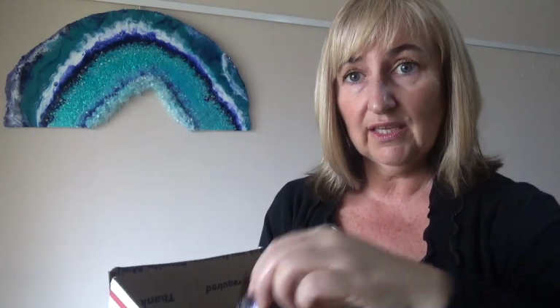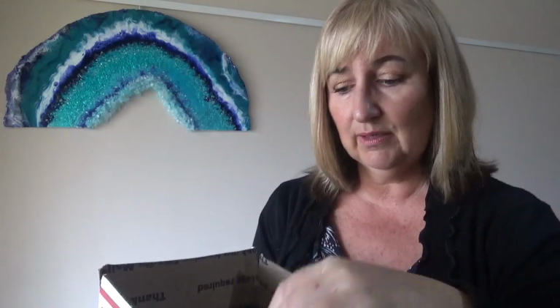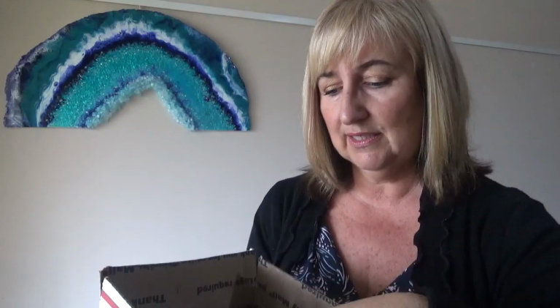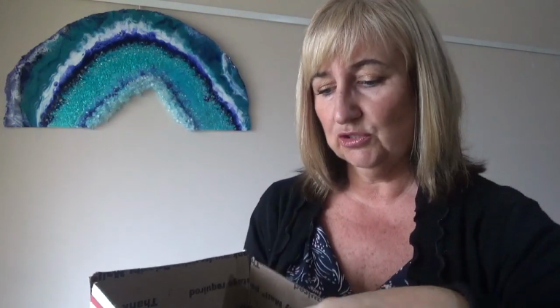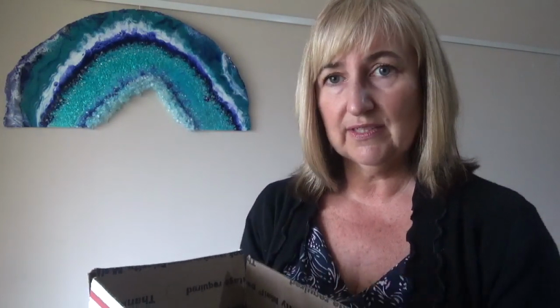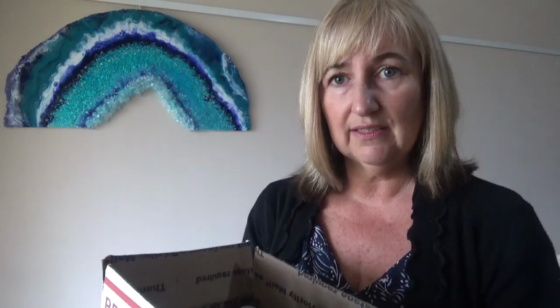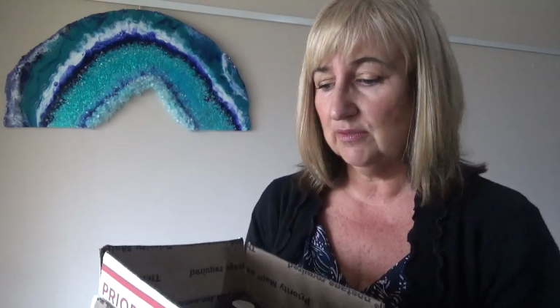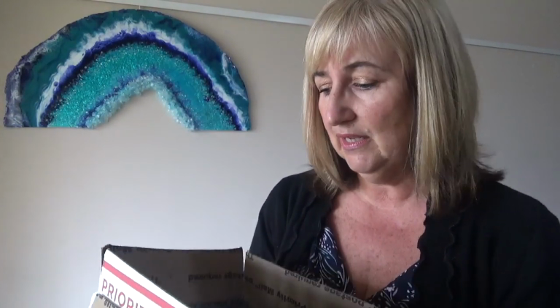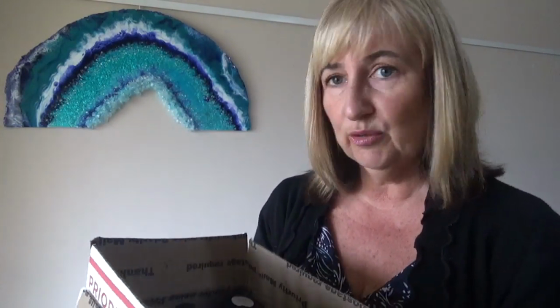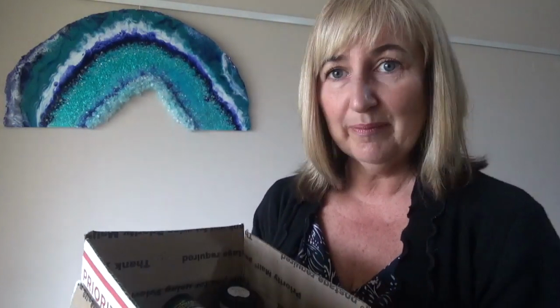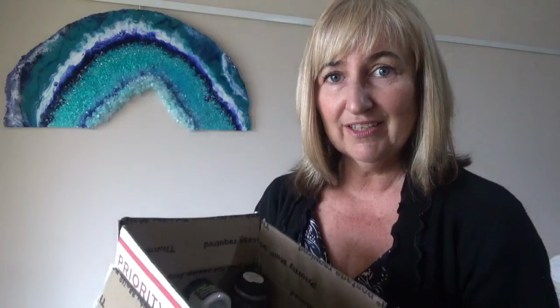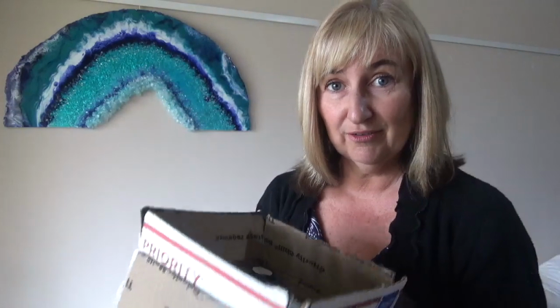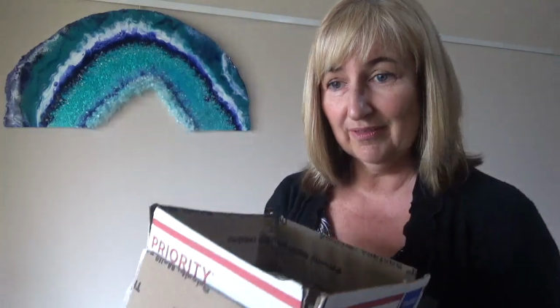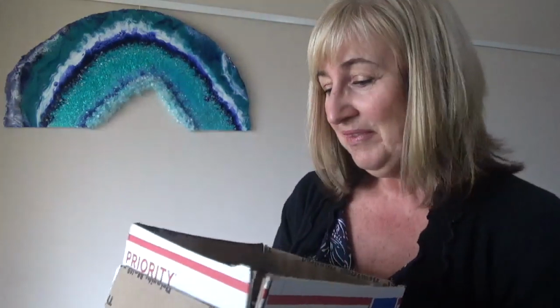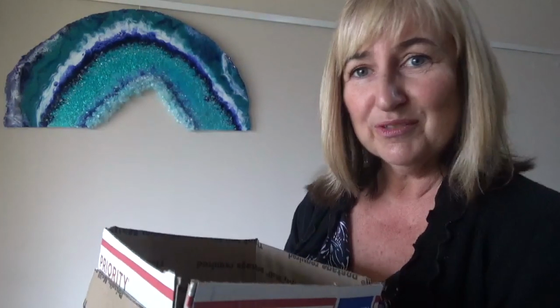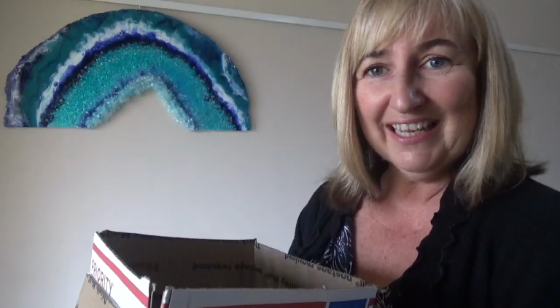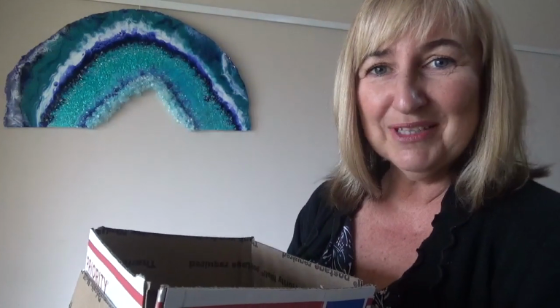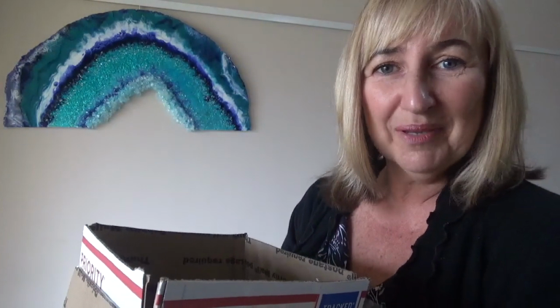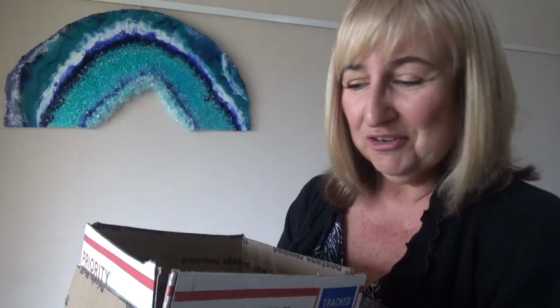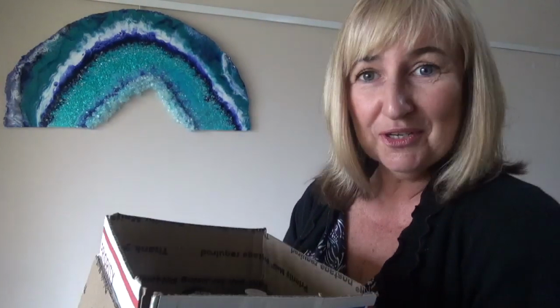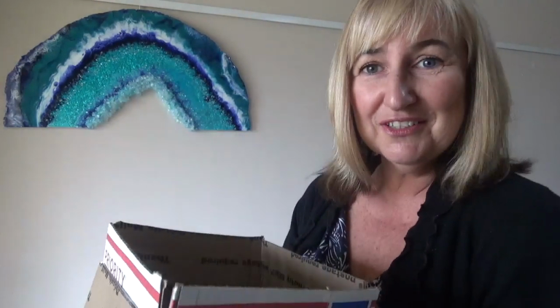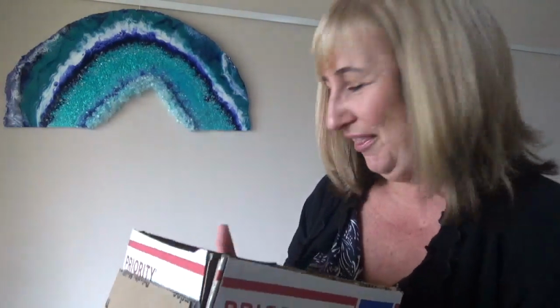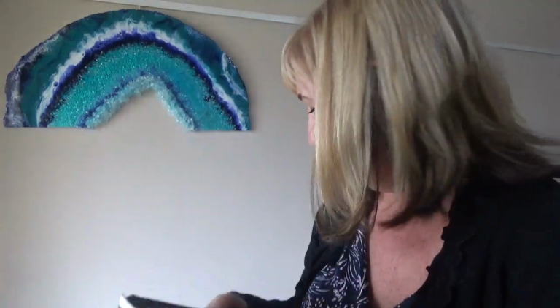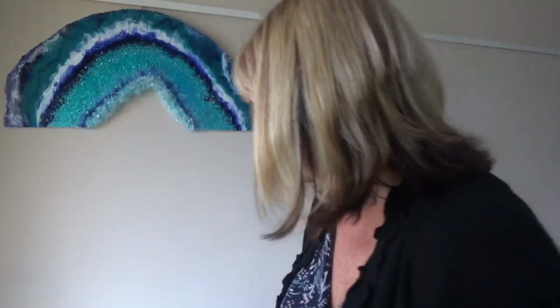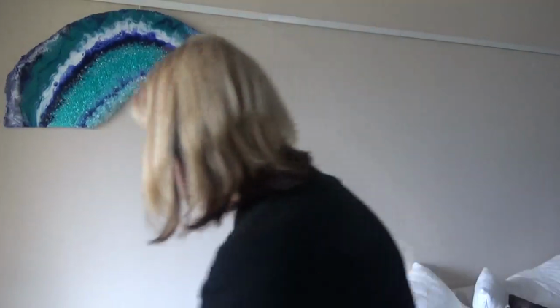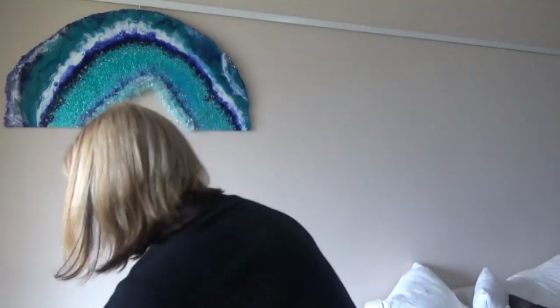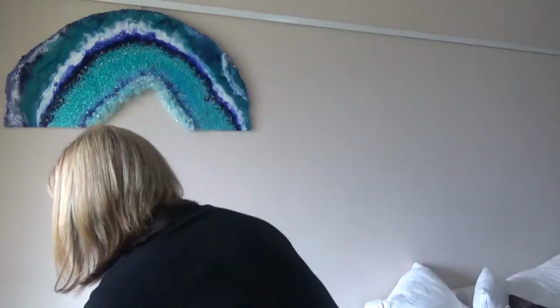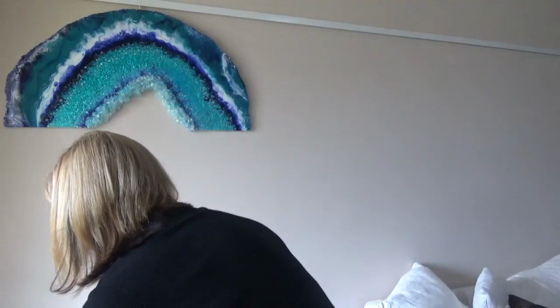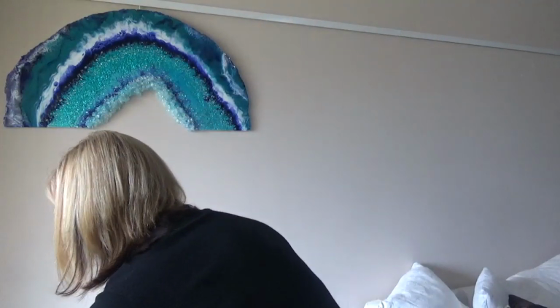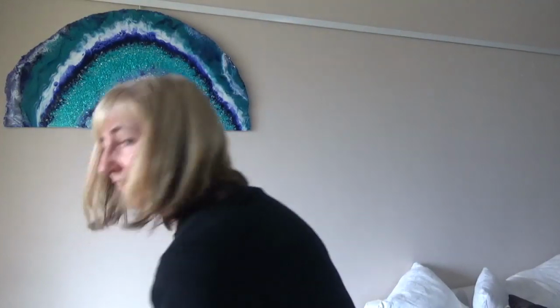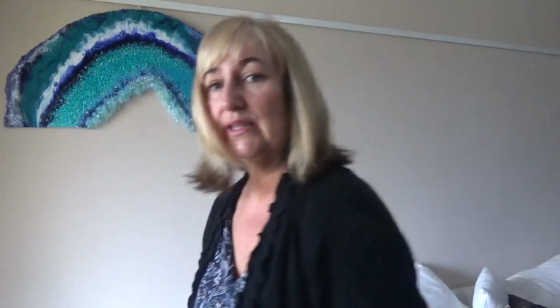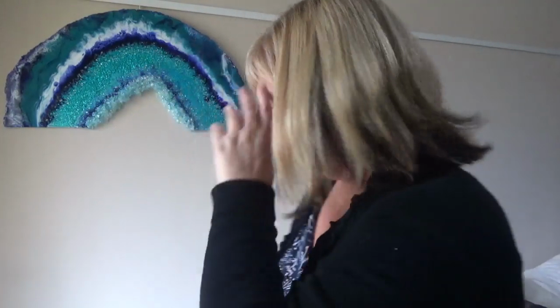Thank you Leslie and Judy for sending these to me all the way from America. It was like being at Christmas opening these up. So what else have I been doing this week?